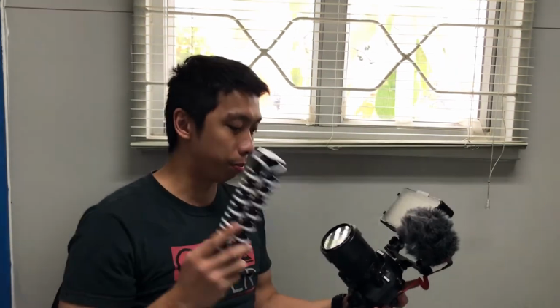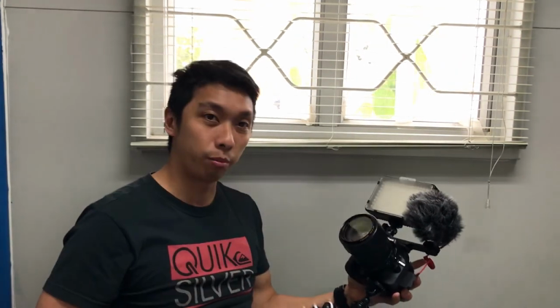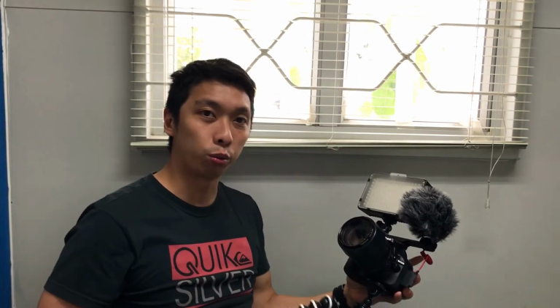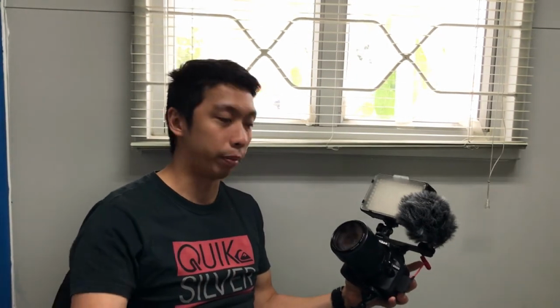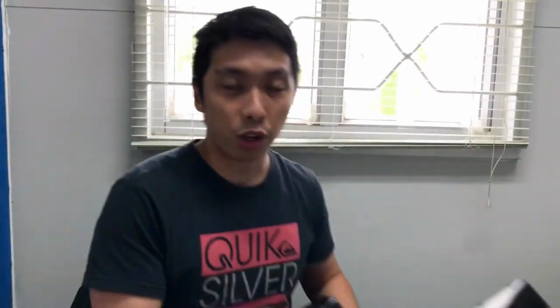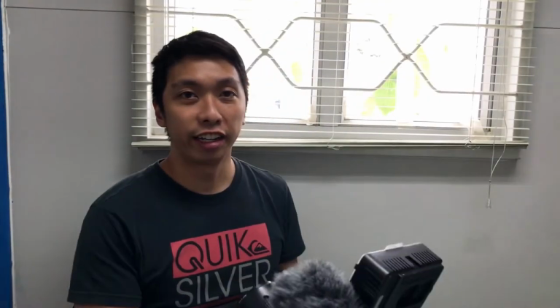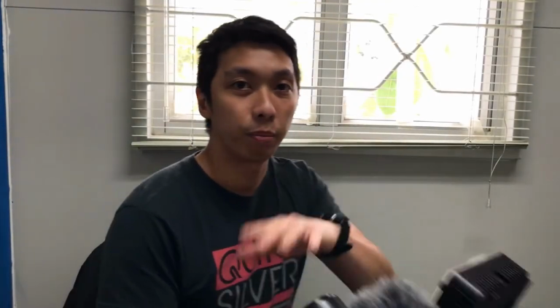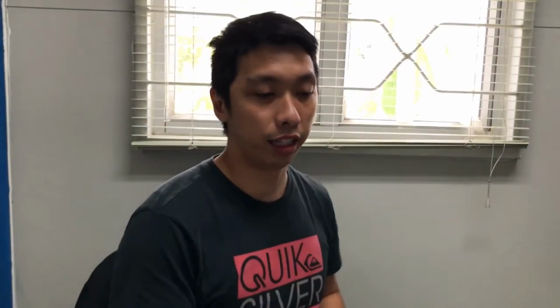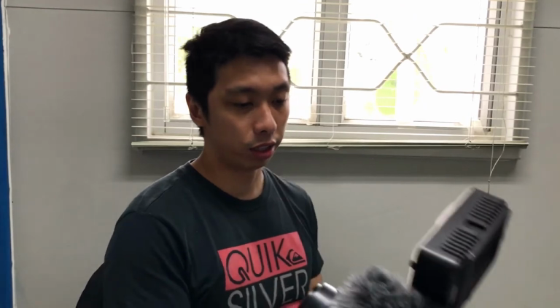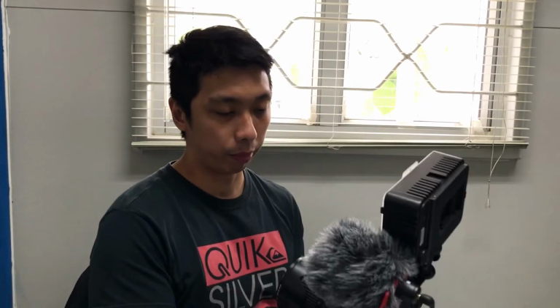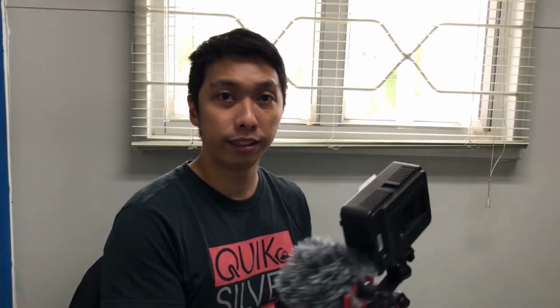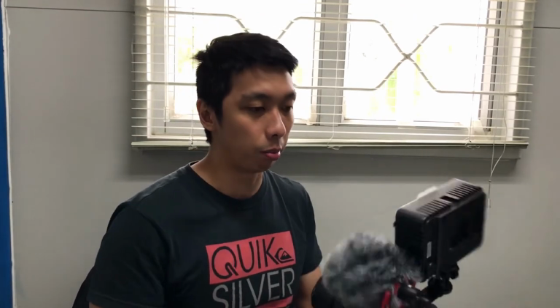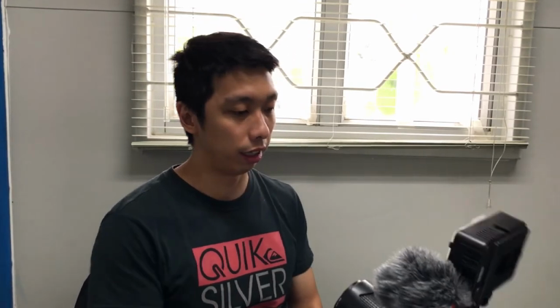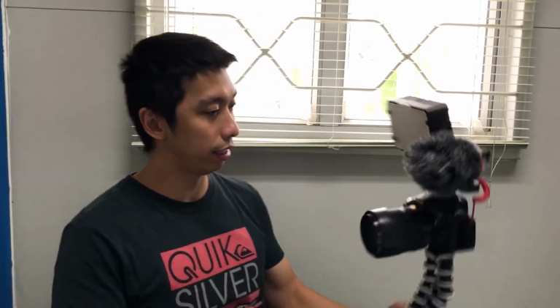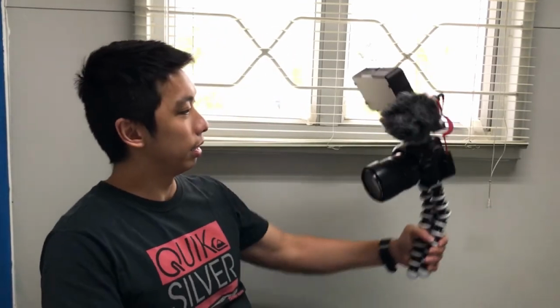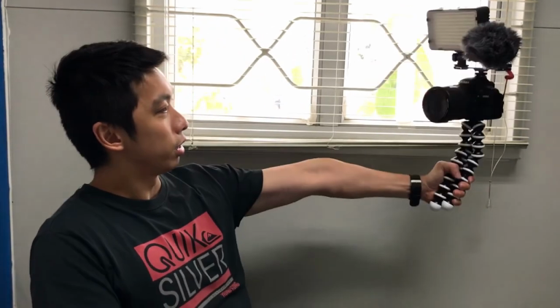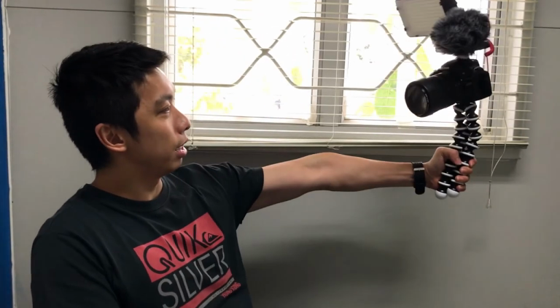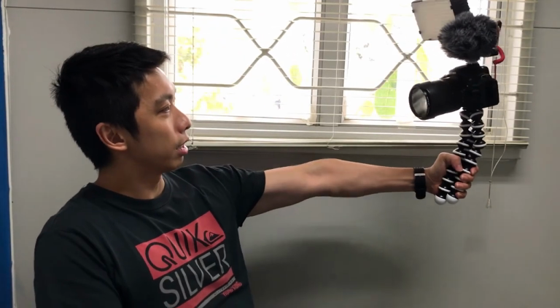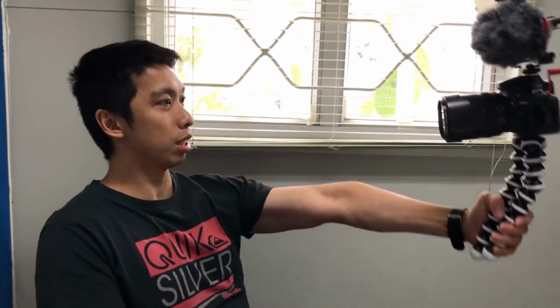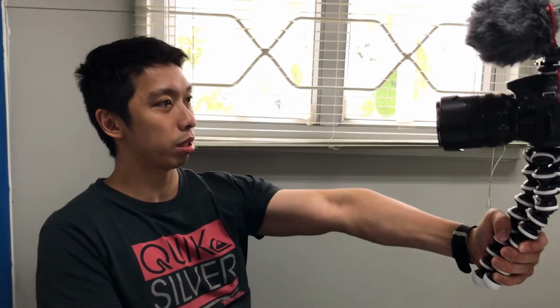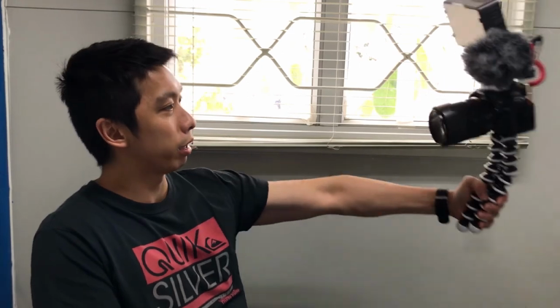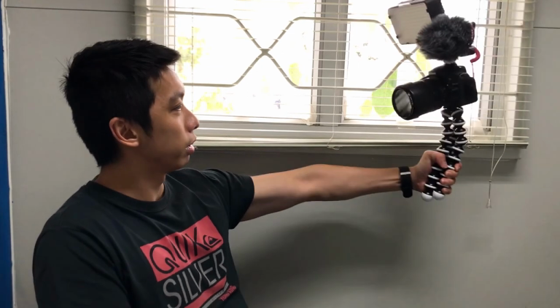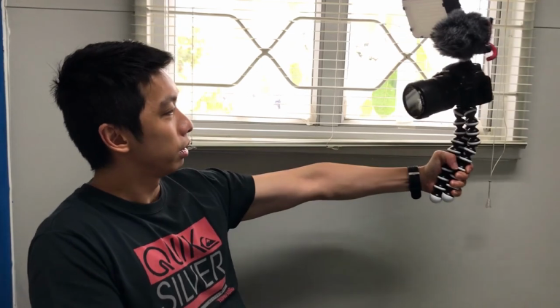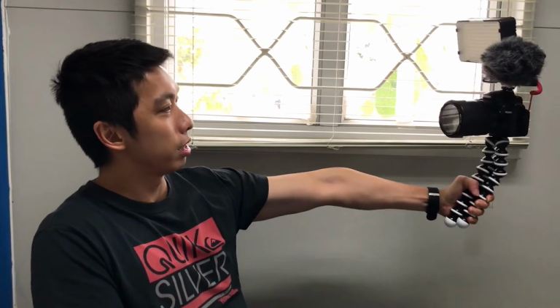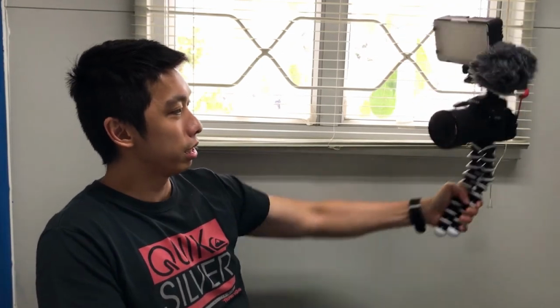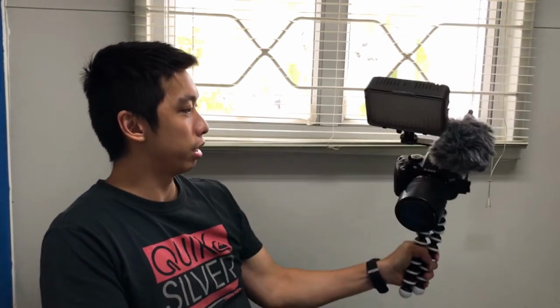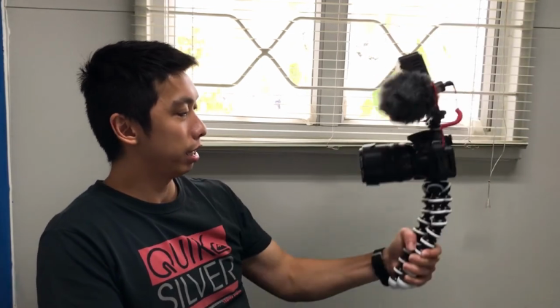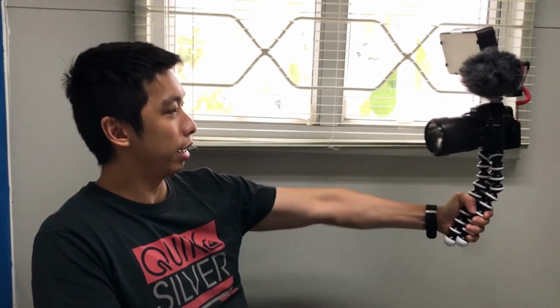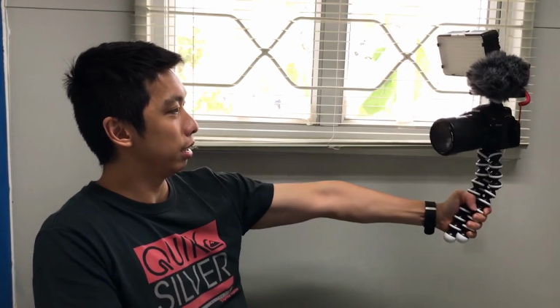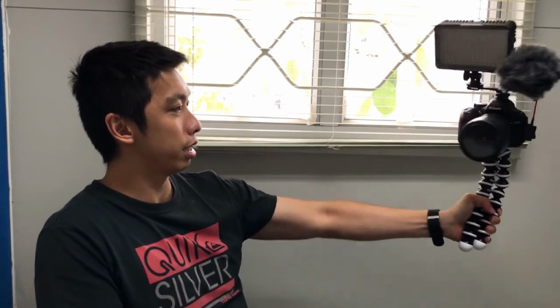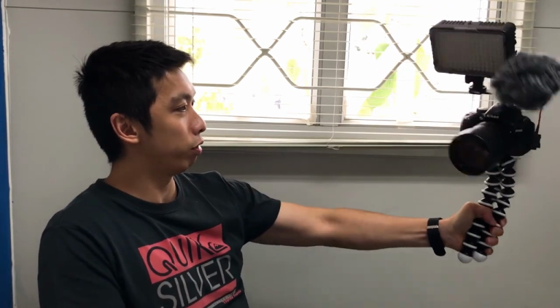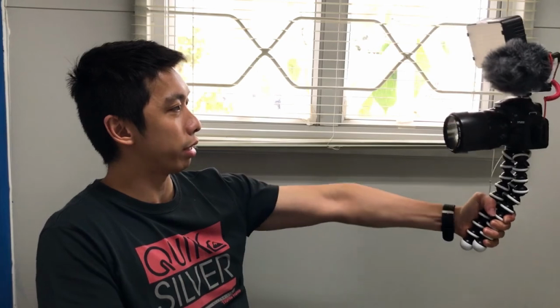I already set up the large gorilla pad that I bought online, and as you can see, I guess this one's a bit better compared to my old gorilla pad — it's sturdy and it doesn't move that much.